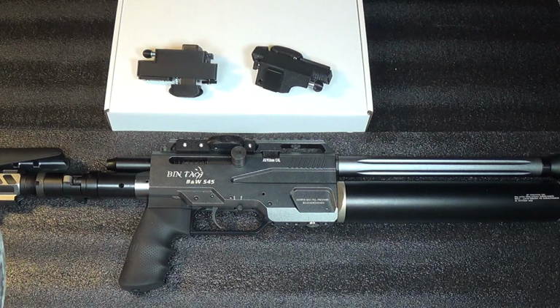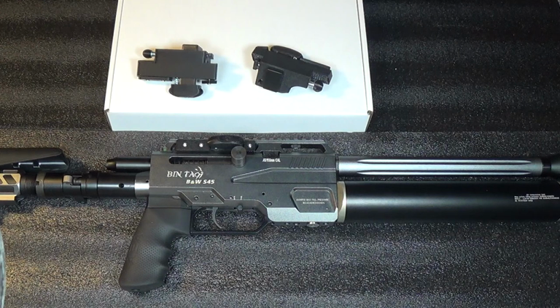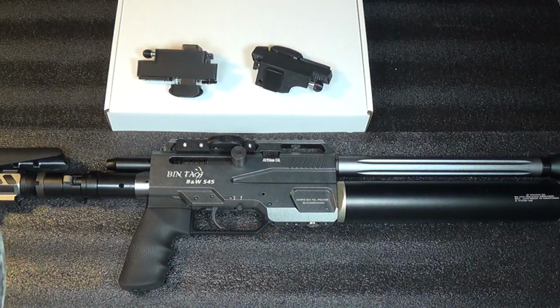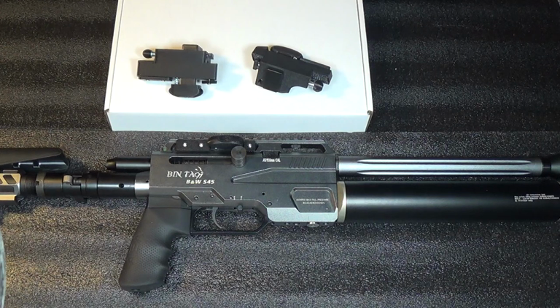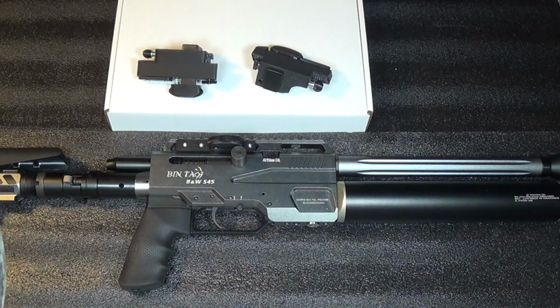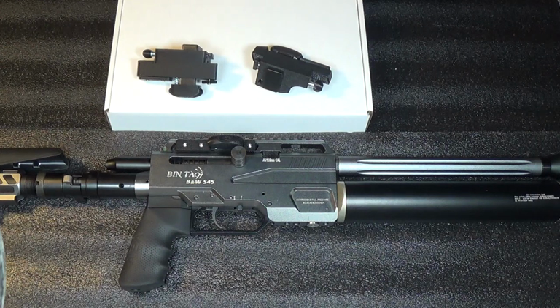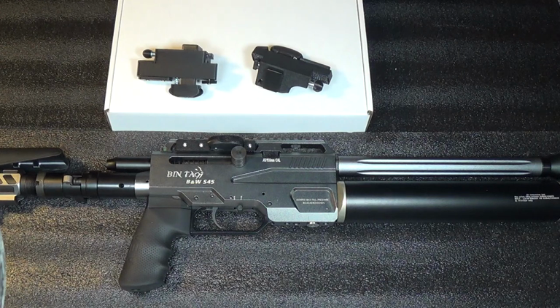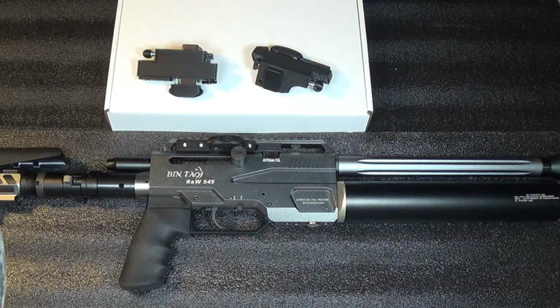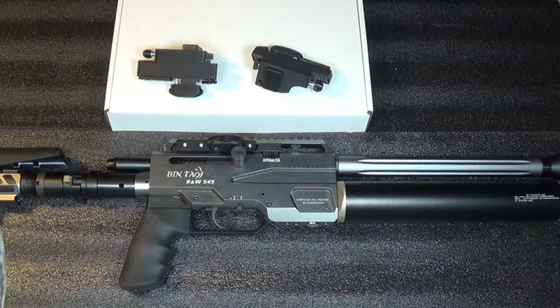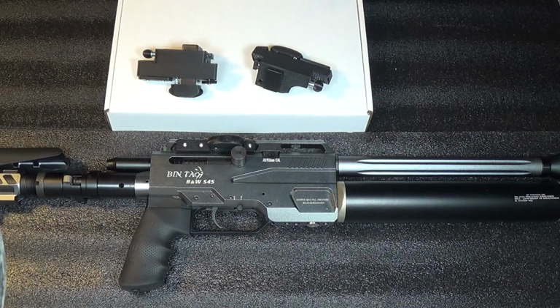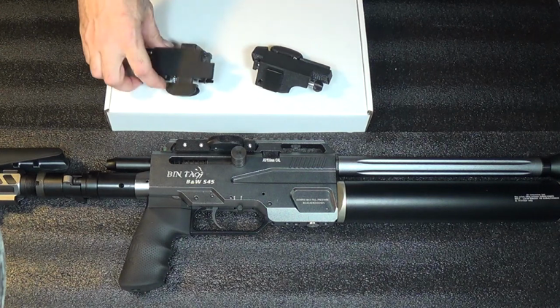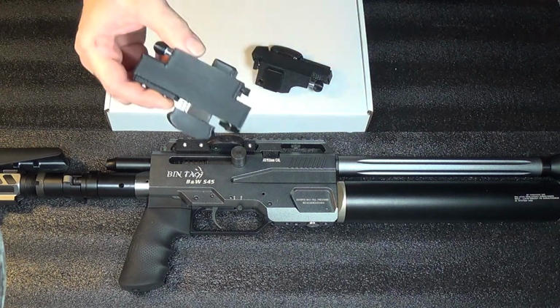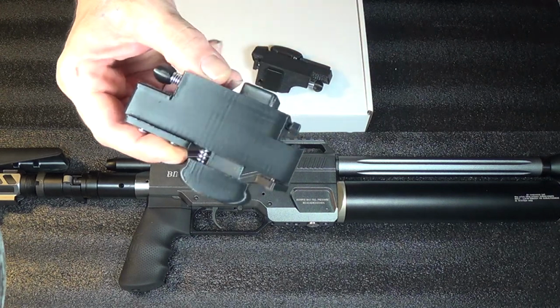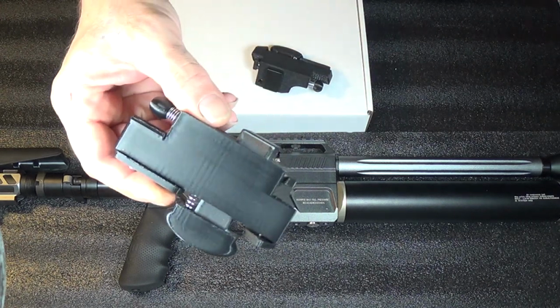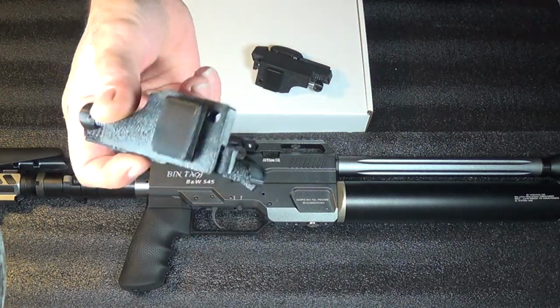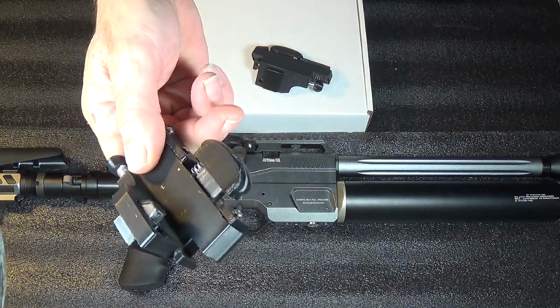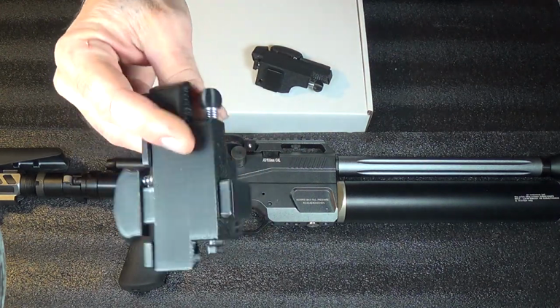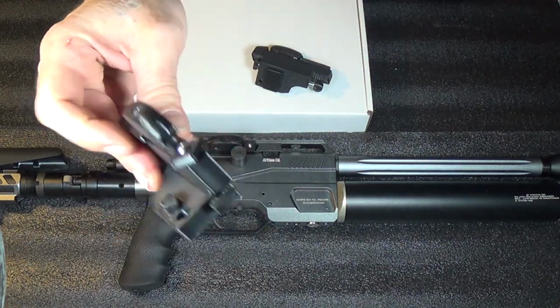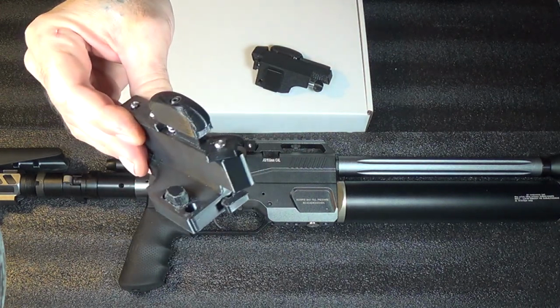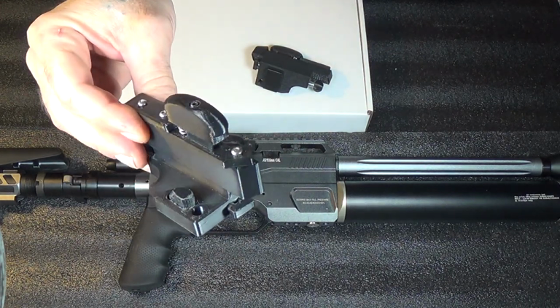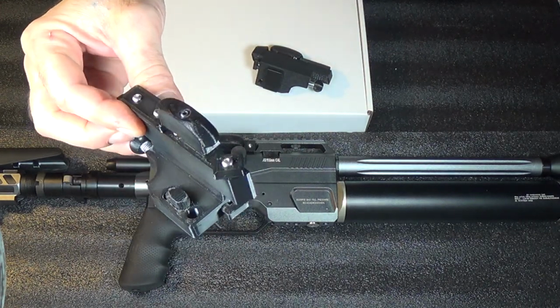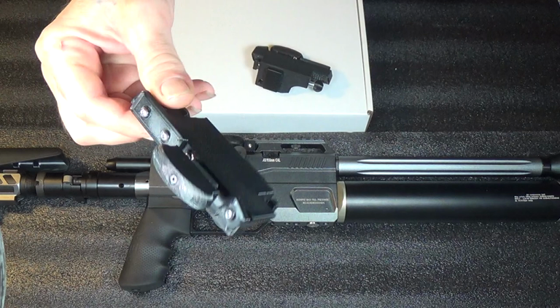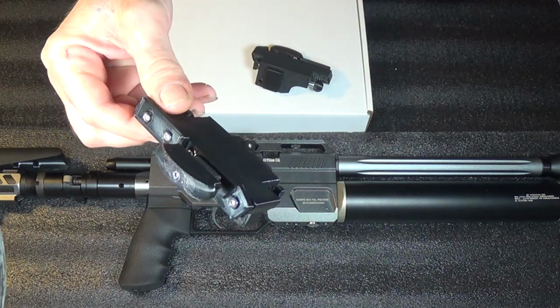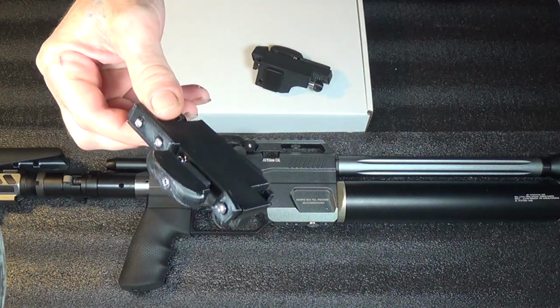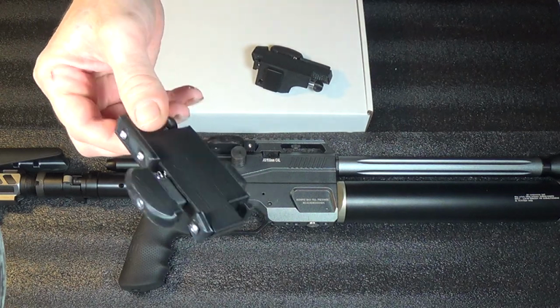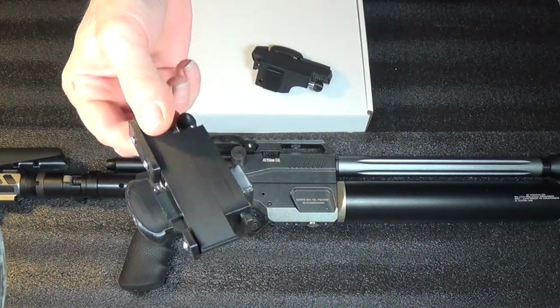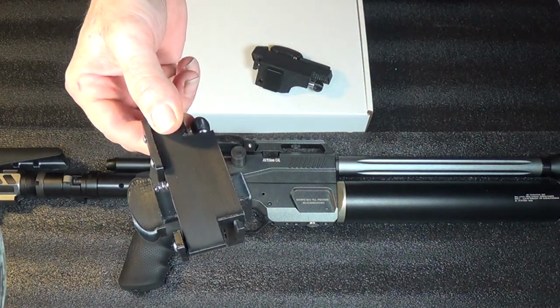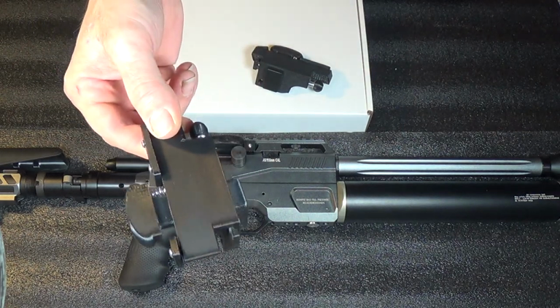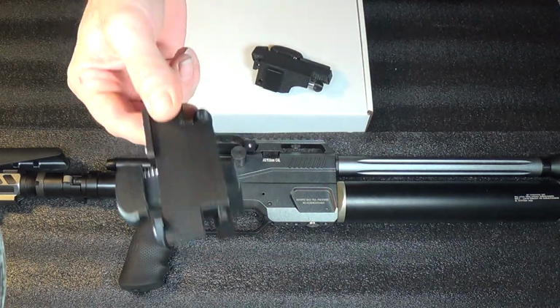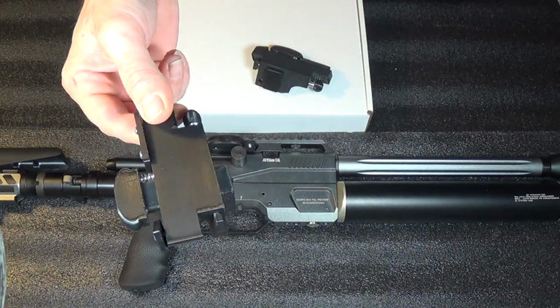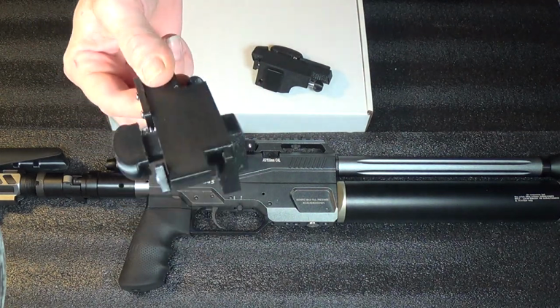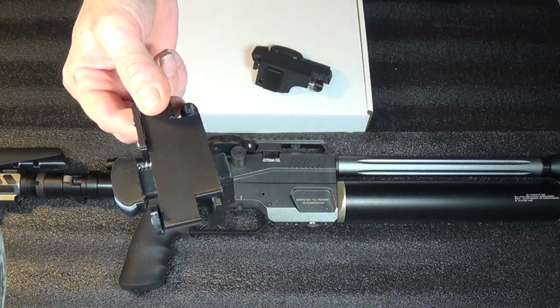I got a brand new product for you today for the Bintac S45. We have the all new BBA select fire switch kit. You install that on the S45 — I'll show you how to do that in just a second — and with a quick flip of the switch you can go from semi-auto to bolt action.